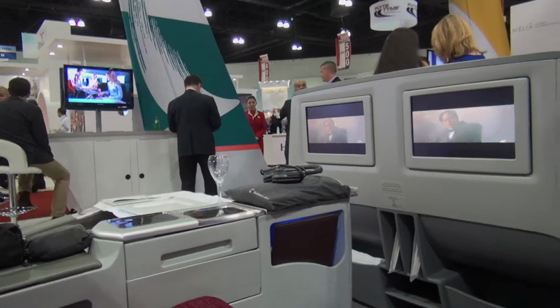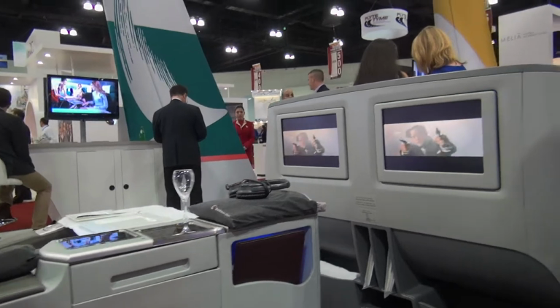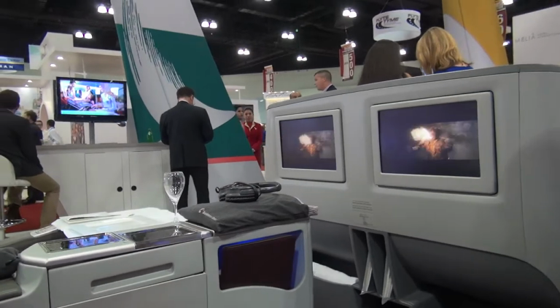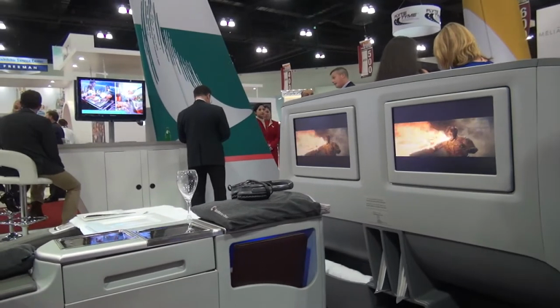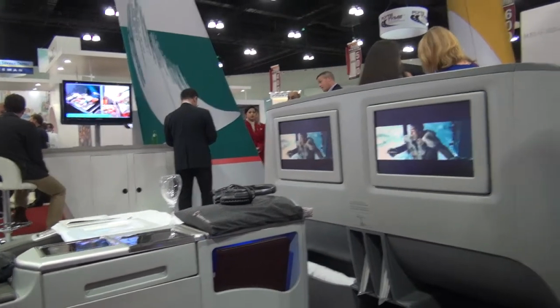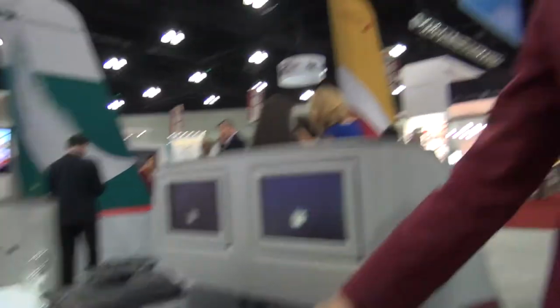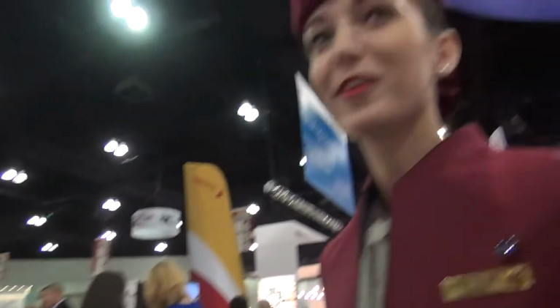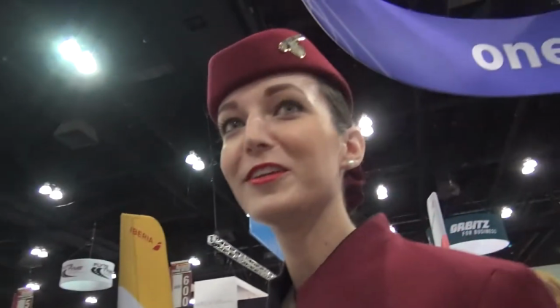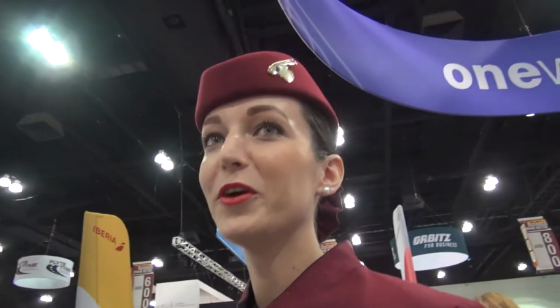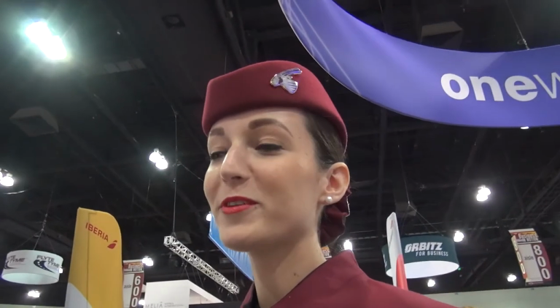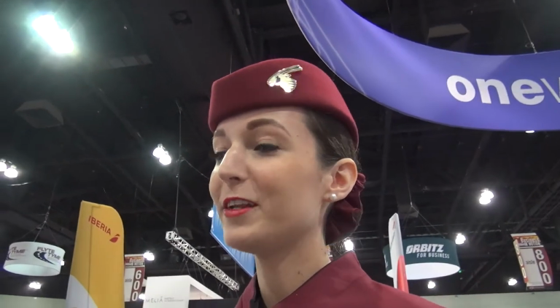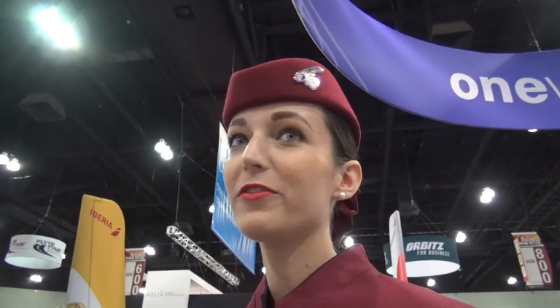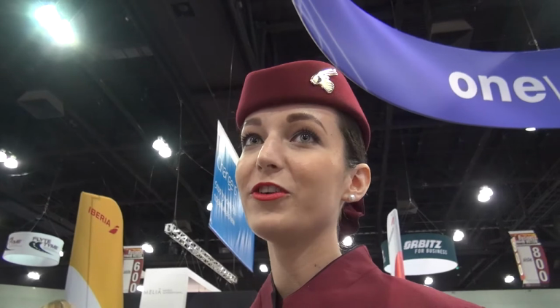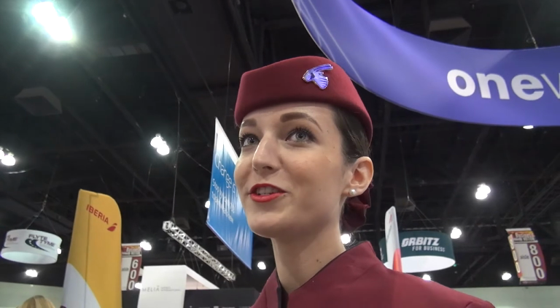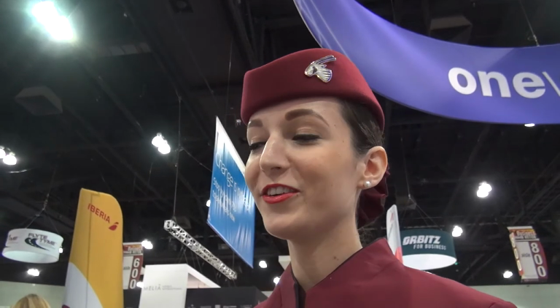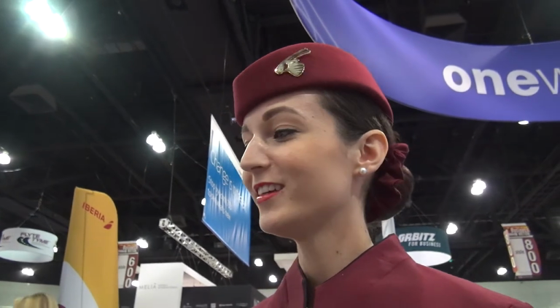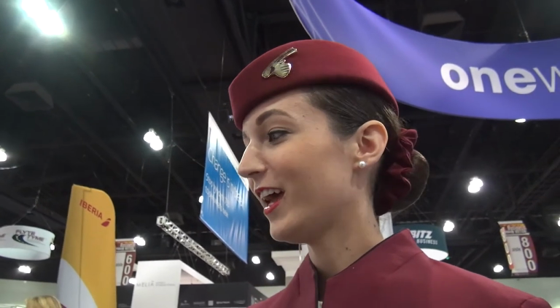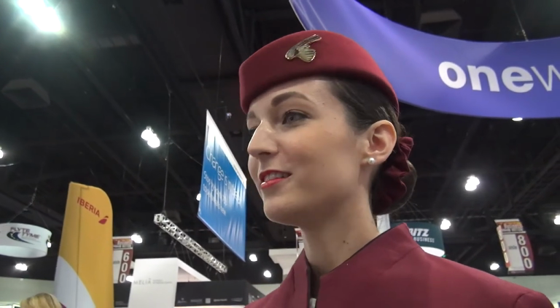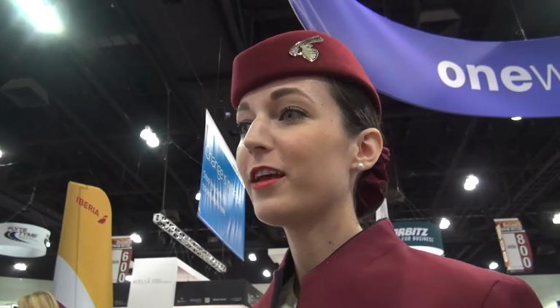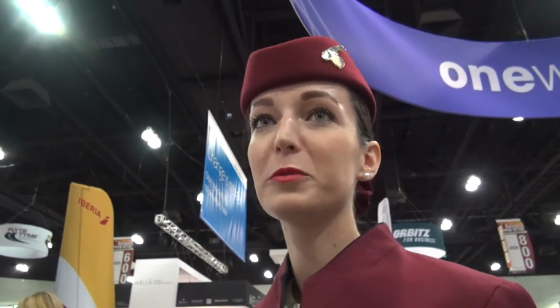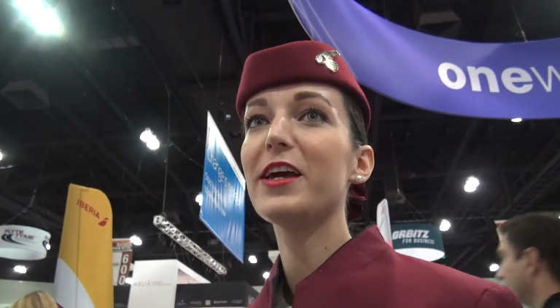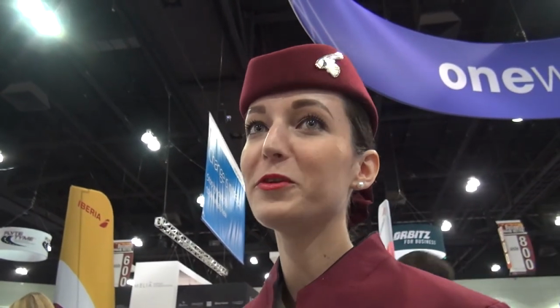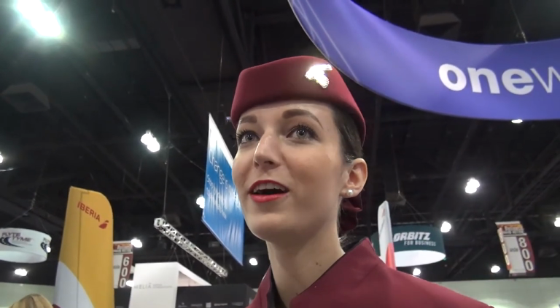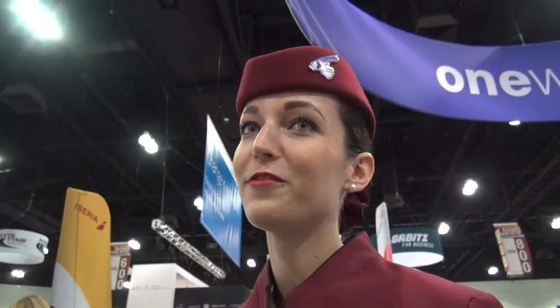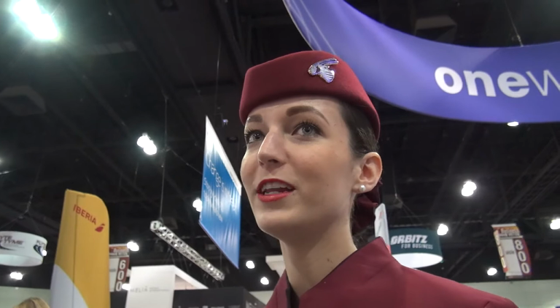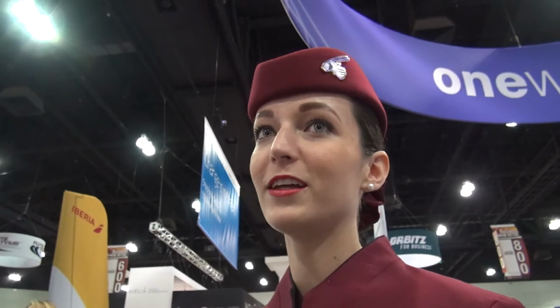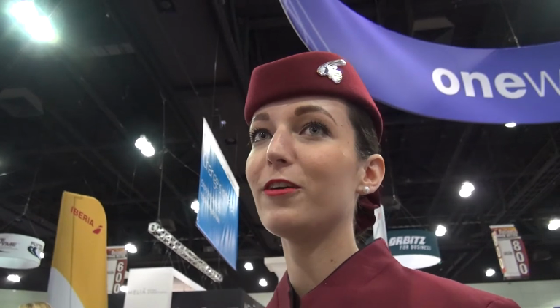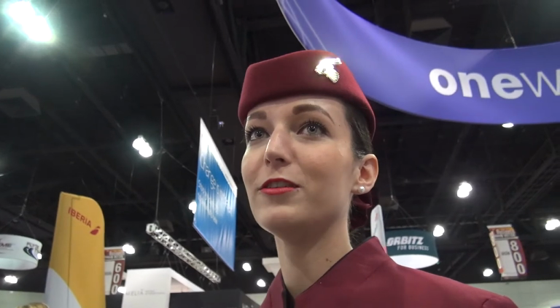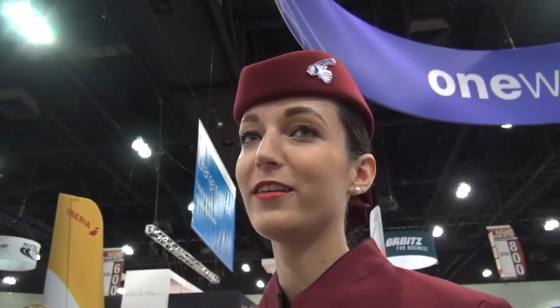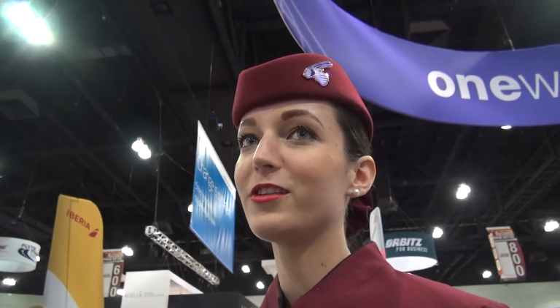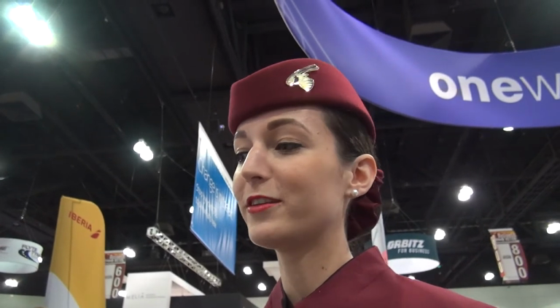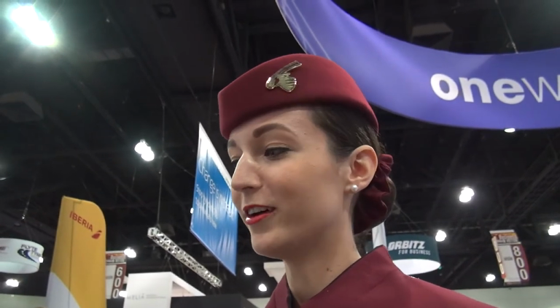This is our business class seat for Boeing 777, both 300 and 200. This aircraft will be the aircraft that you'll be flying if you're leaving any of our U.S. destinations back to Lohan.